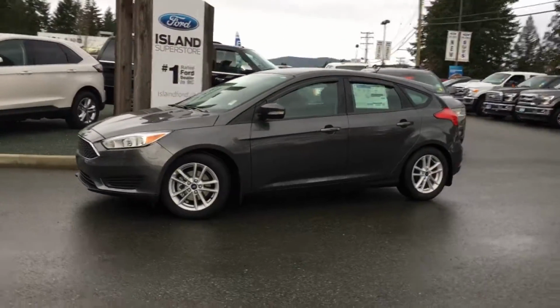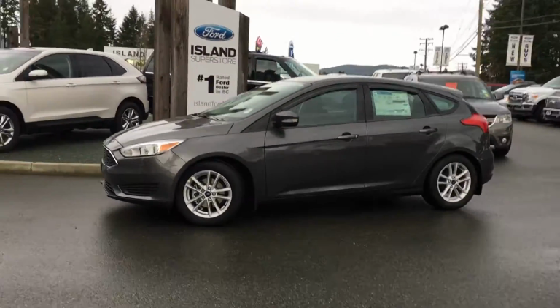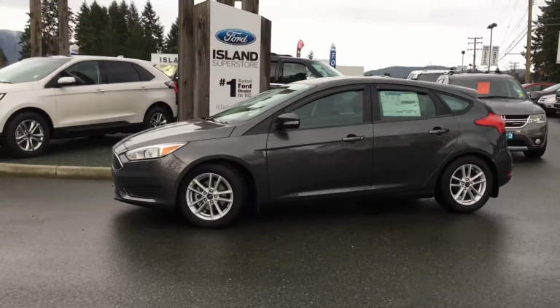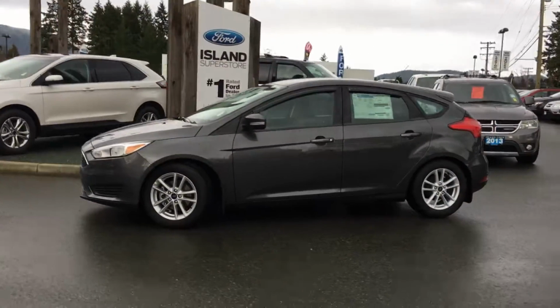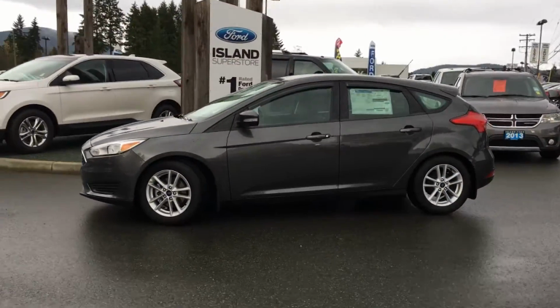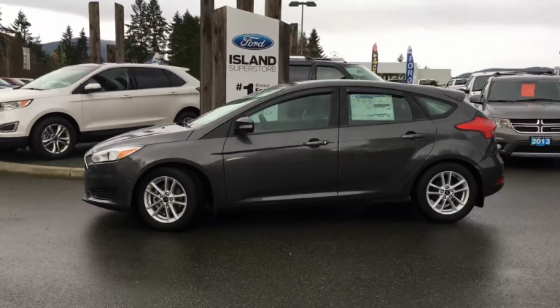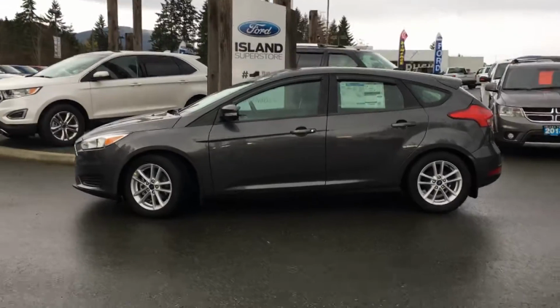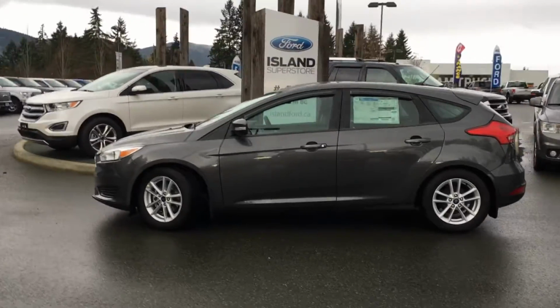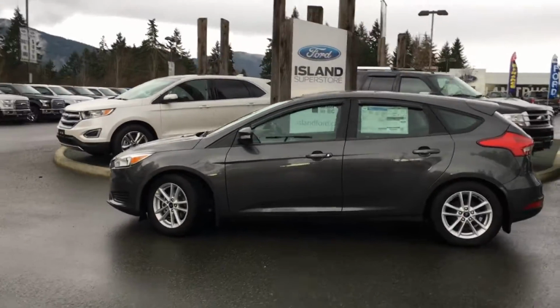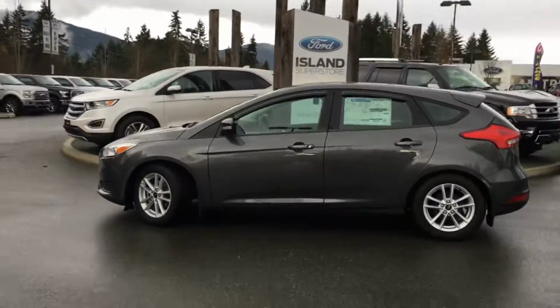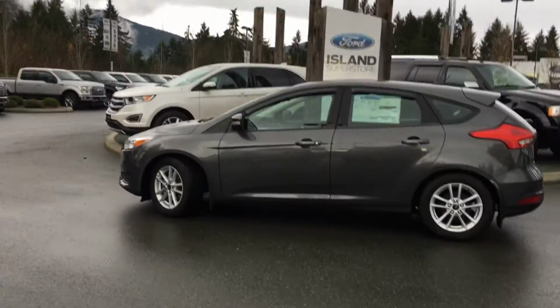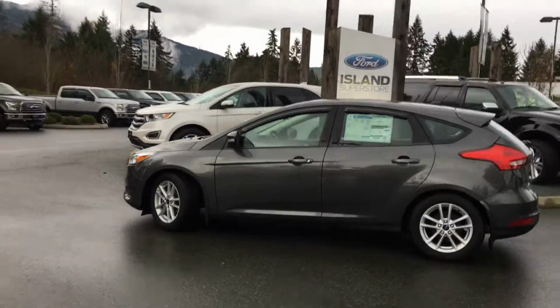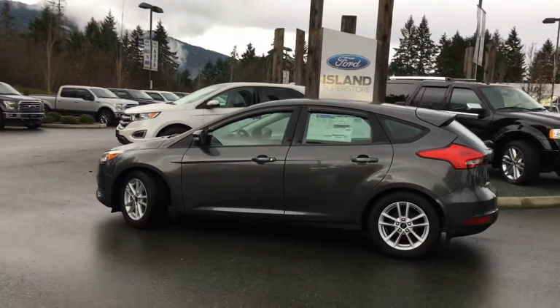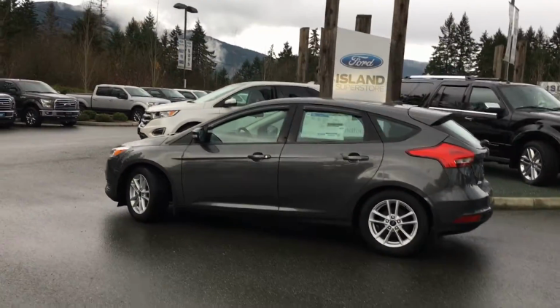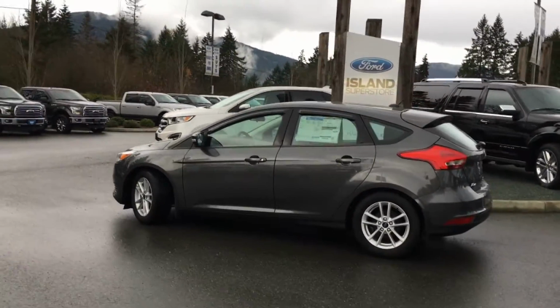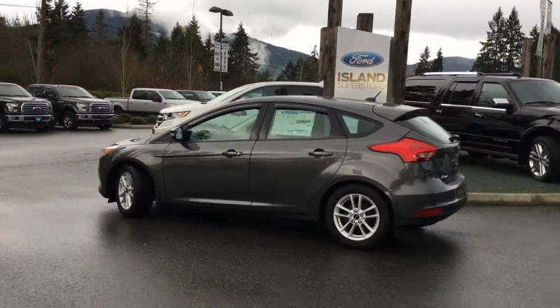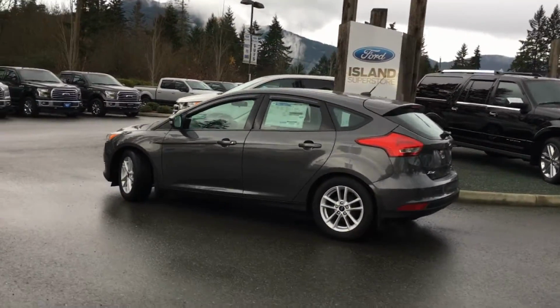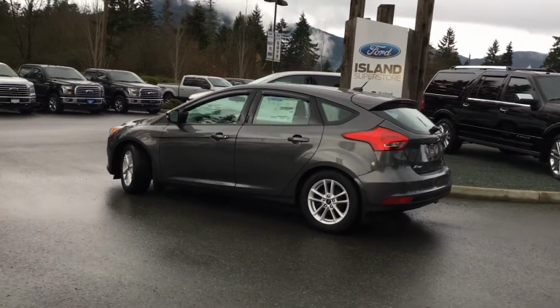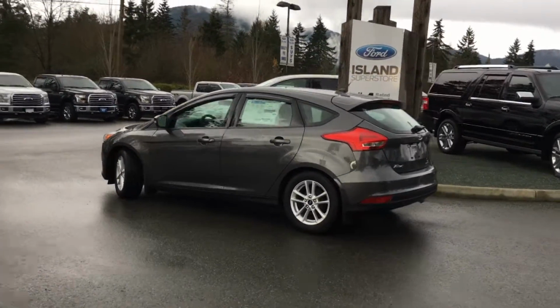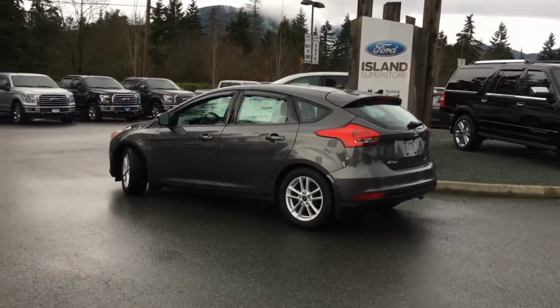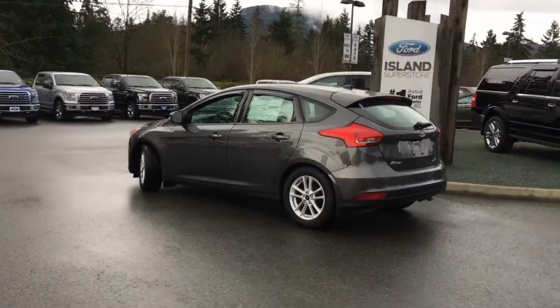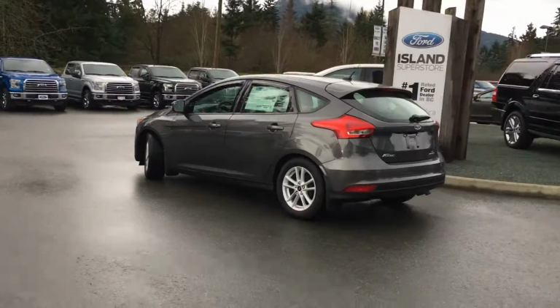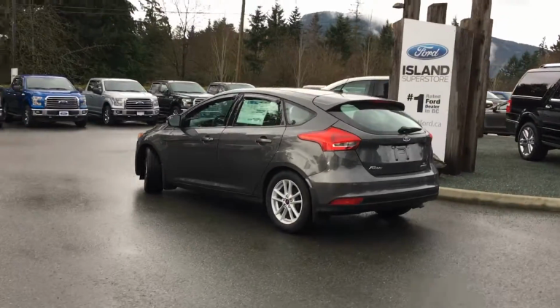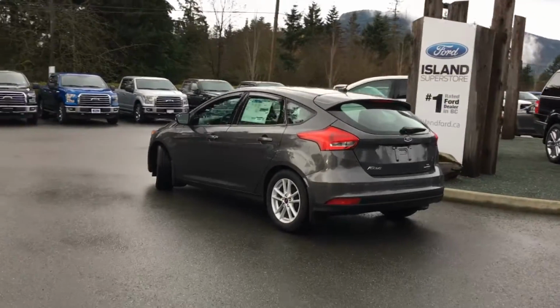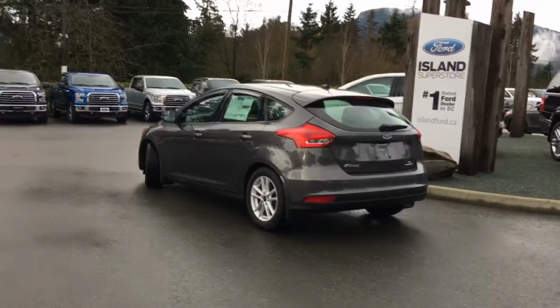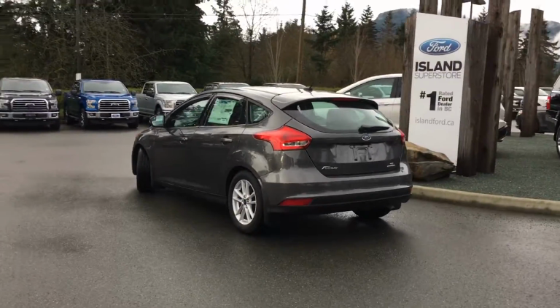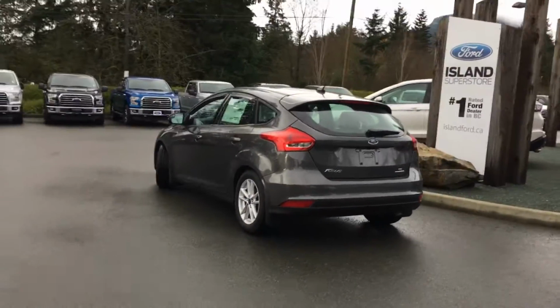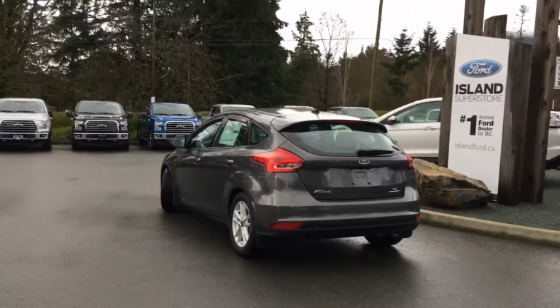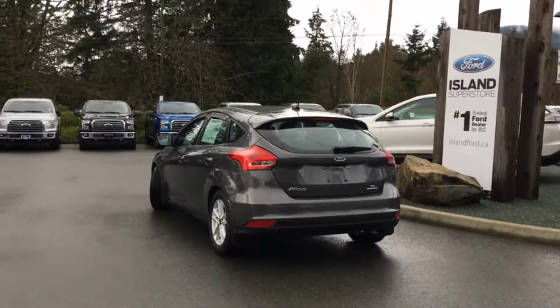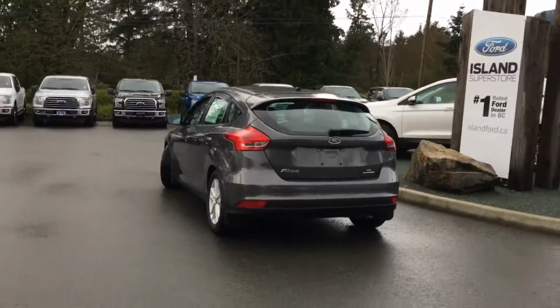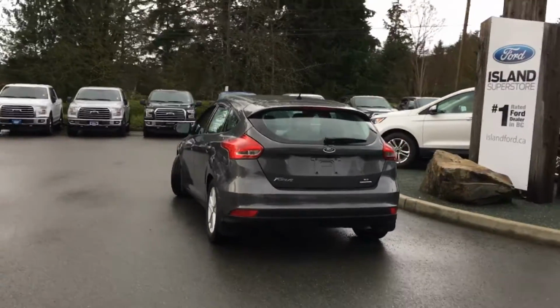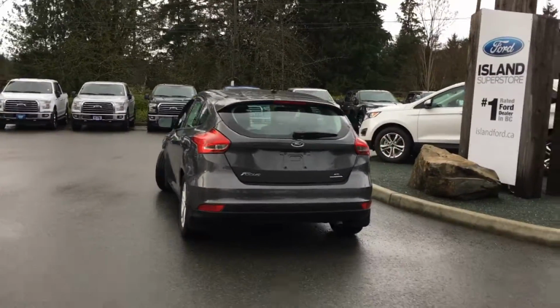Today we're looking at a 2016 Focus SE in magnetic metallic. It has black cloth interior, seating for five, four doors and a hatch. It's a flex fuel and it's a six speed automatic.